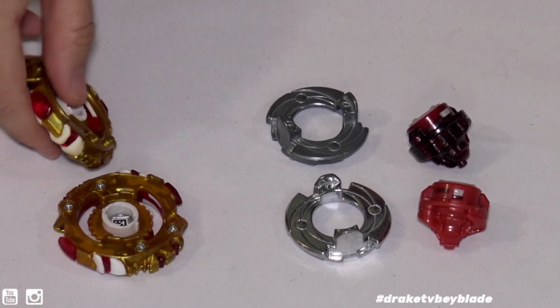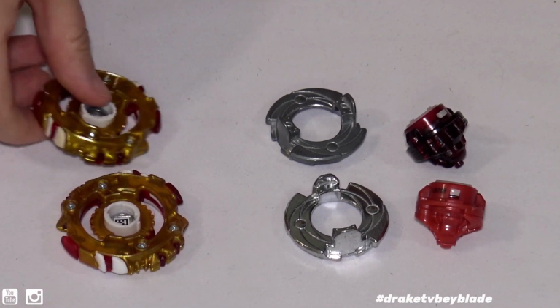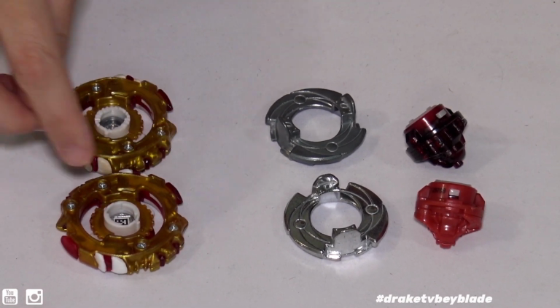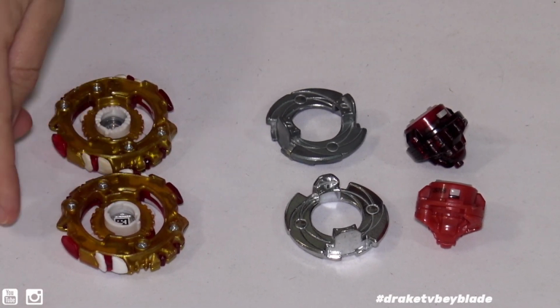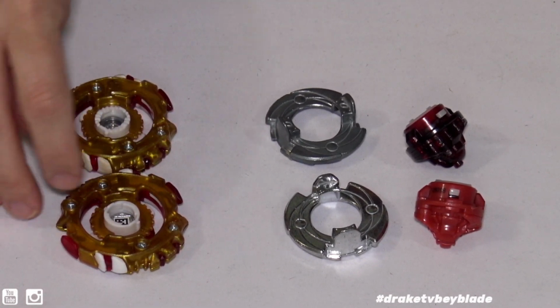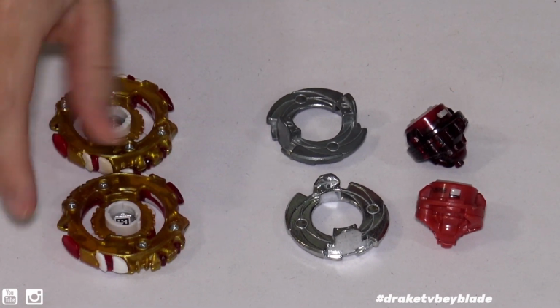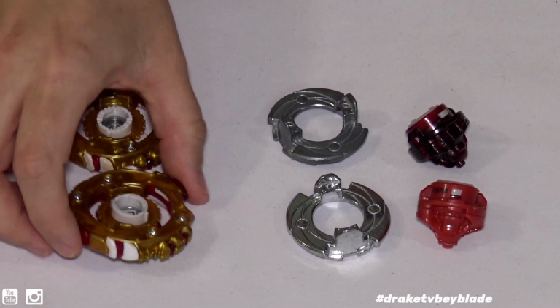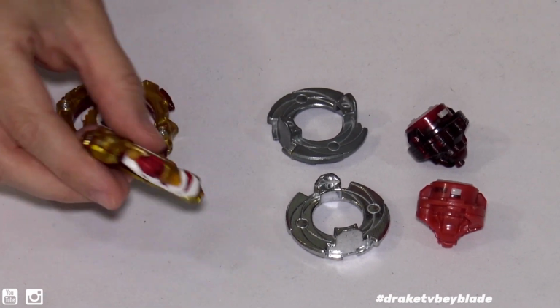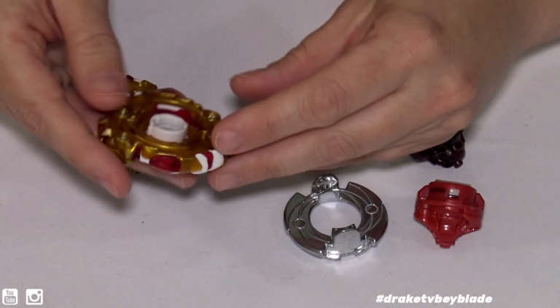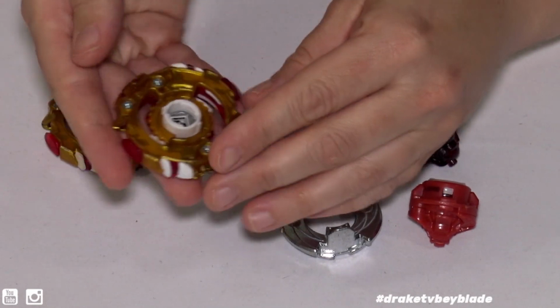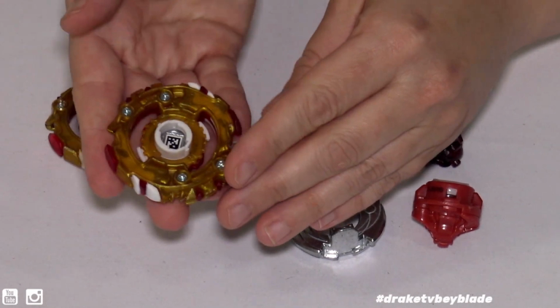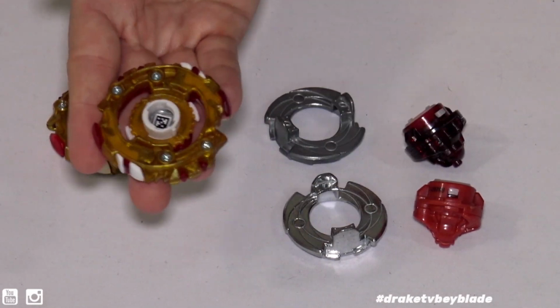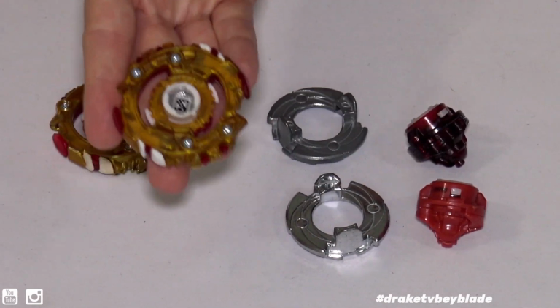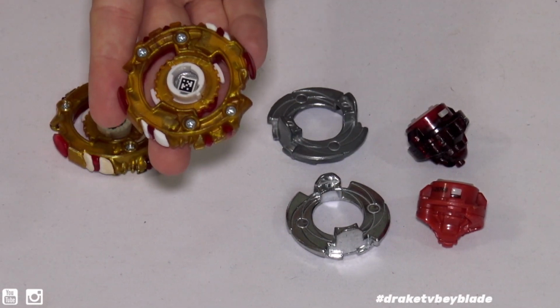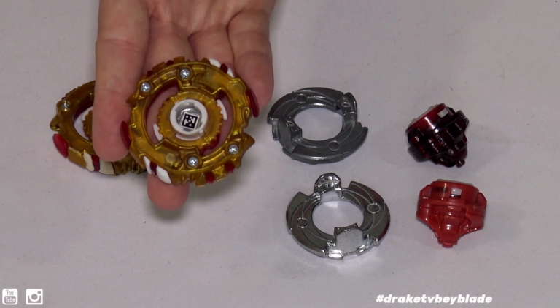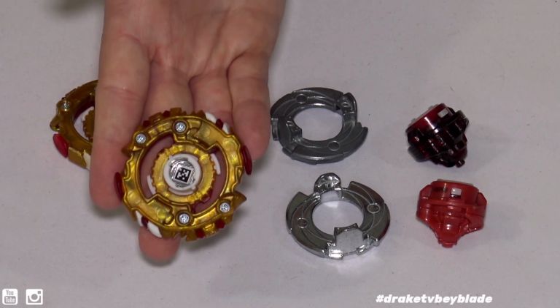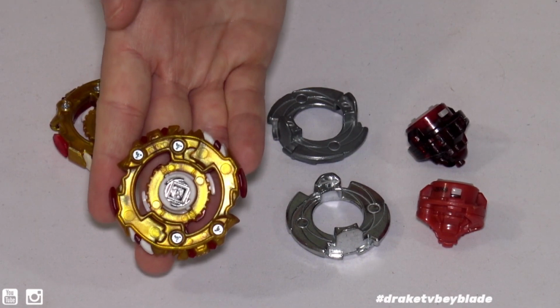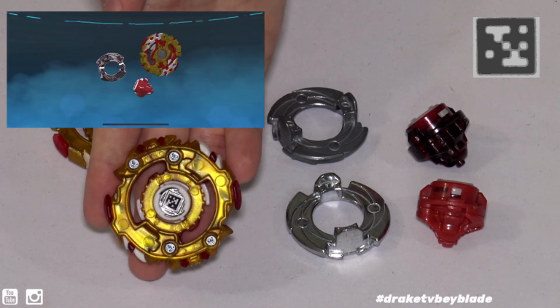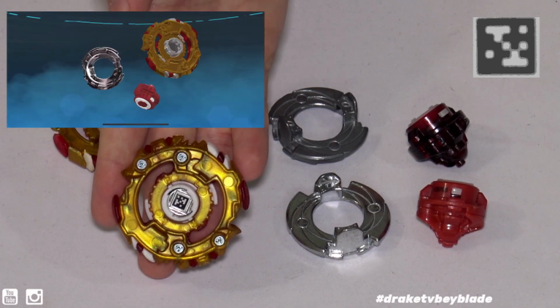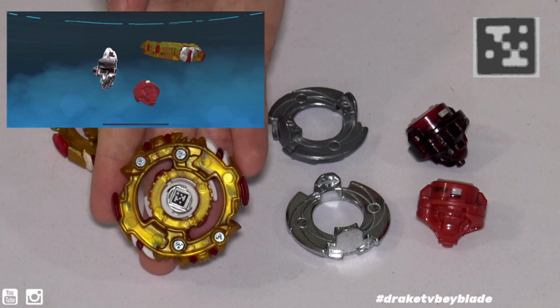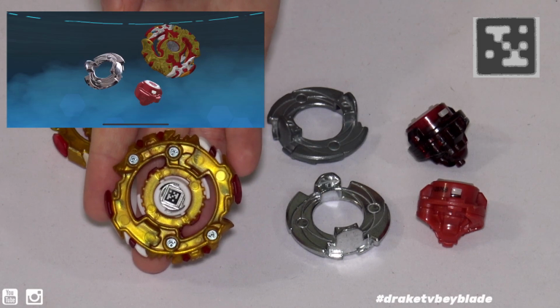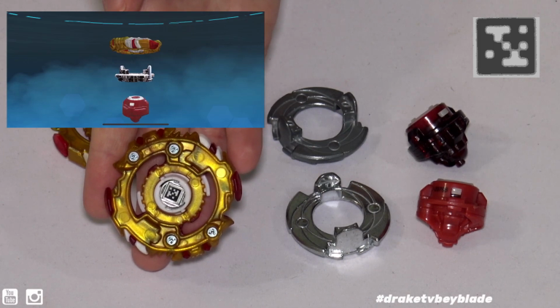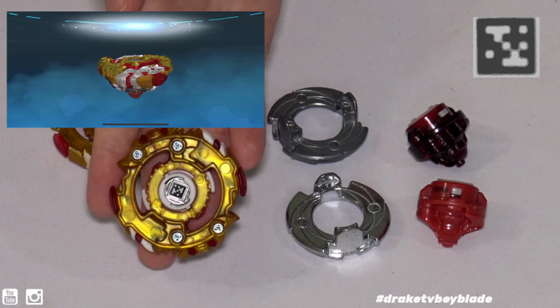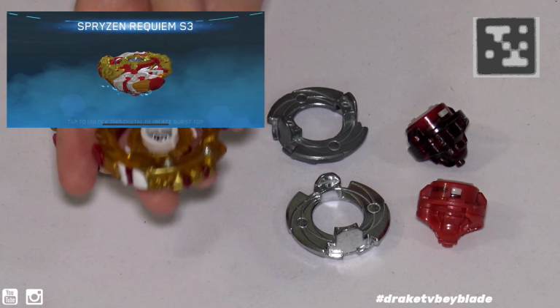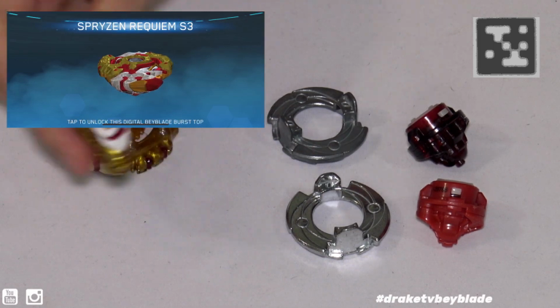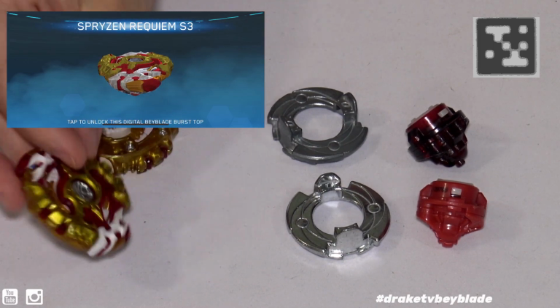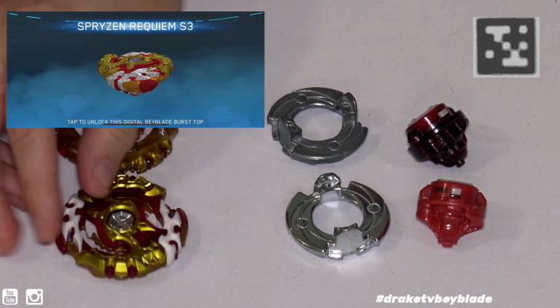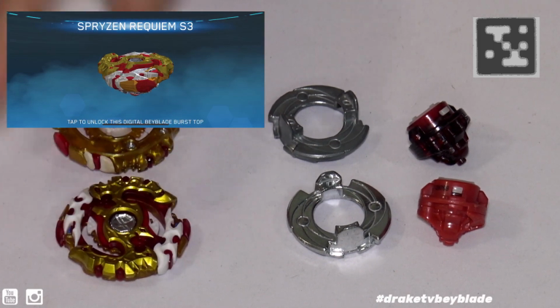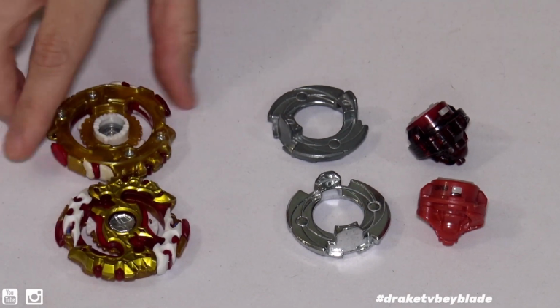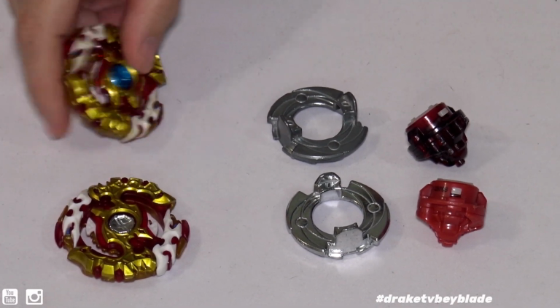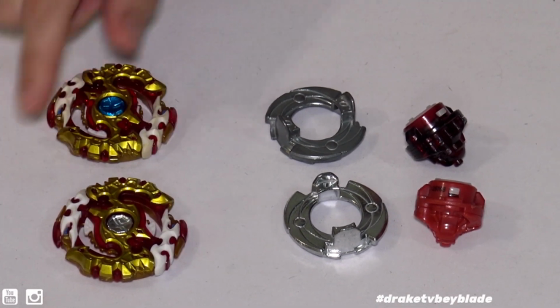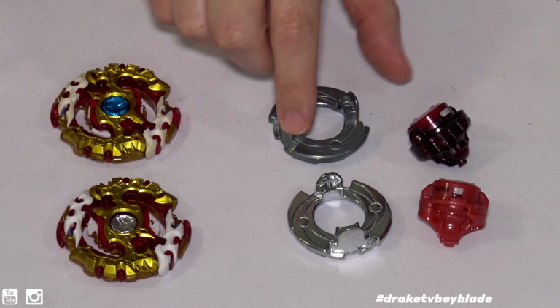Flipping it over, this one does not have teeth but it does go left and right, just like the legend. And there's the QR code for the app if anybody wants to scan that.